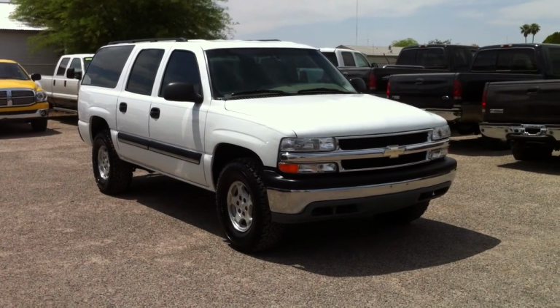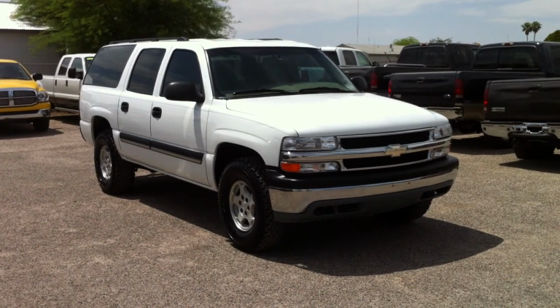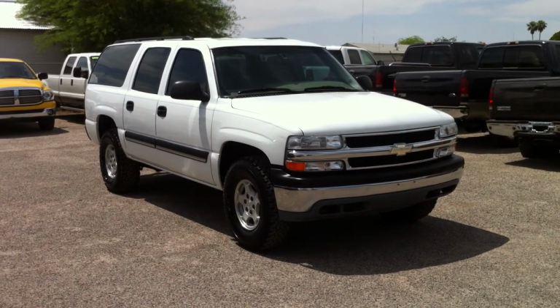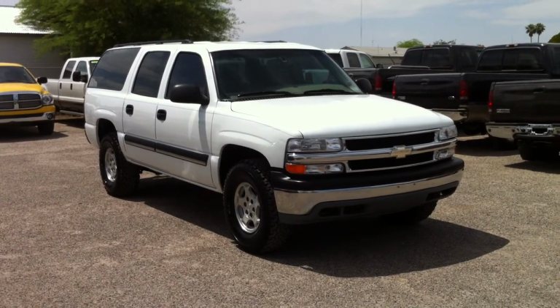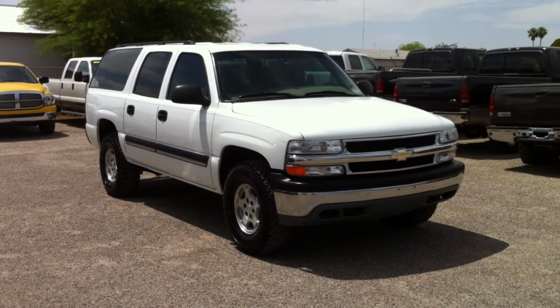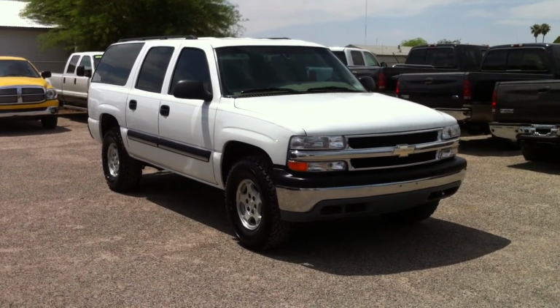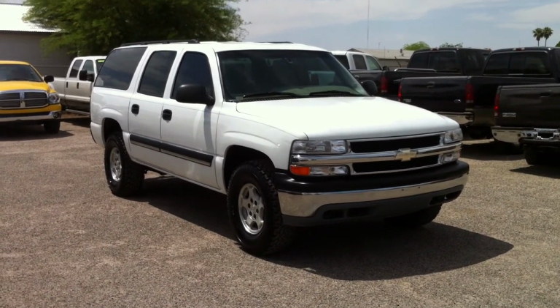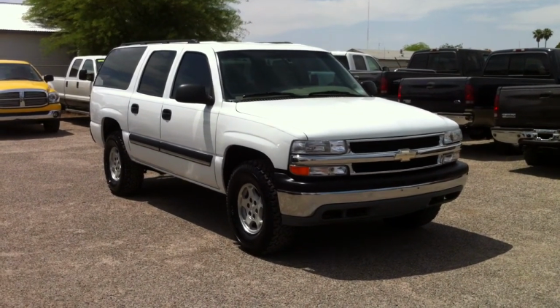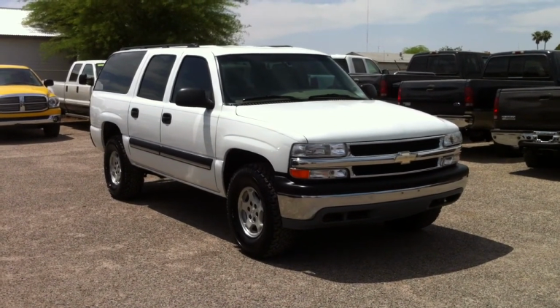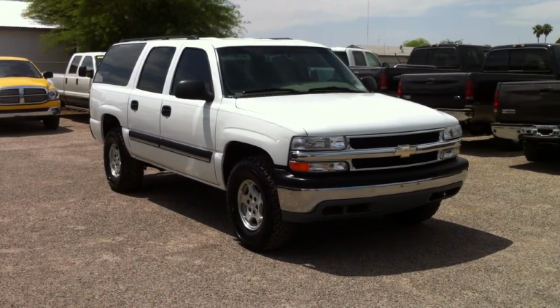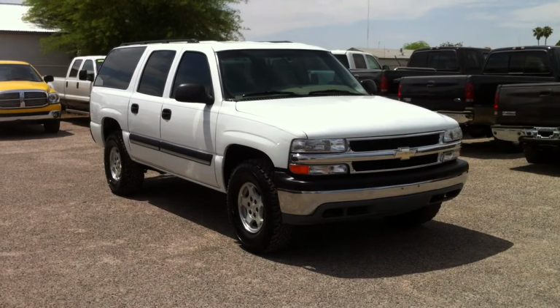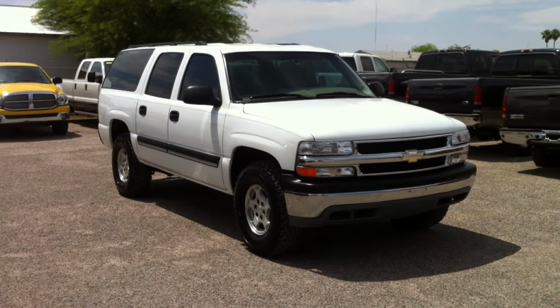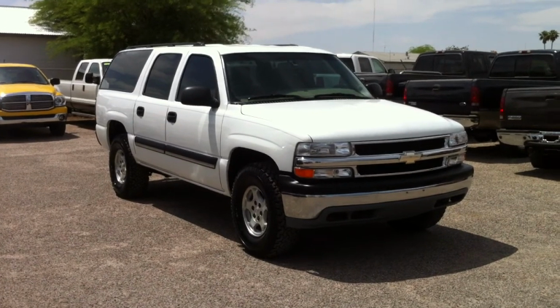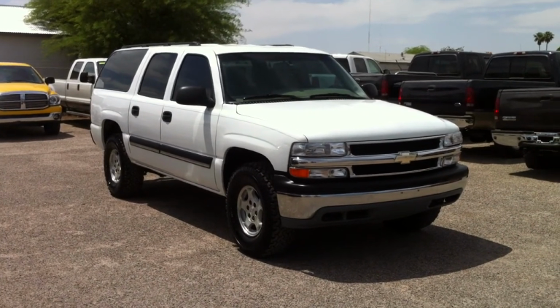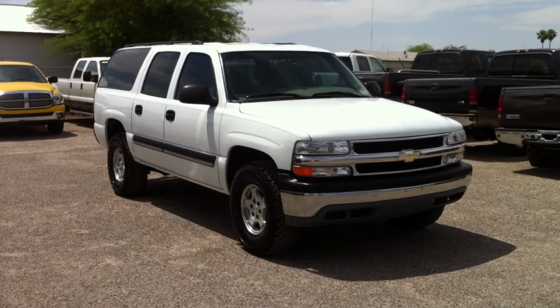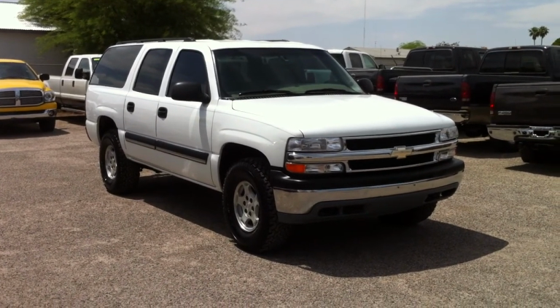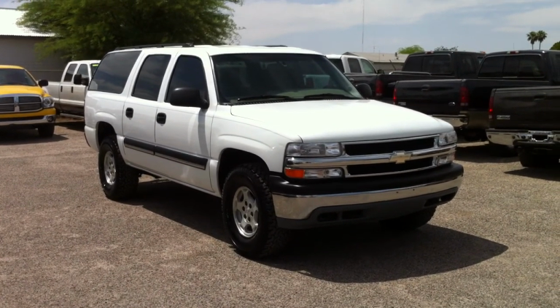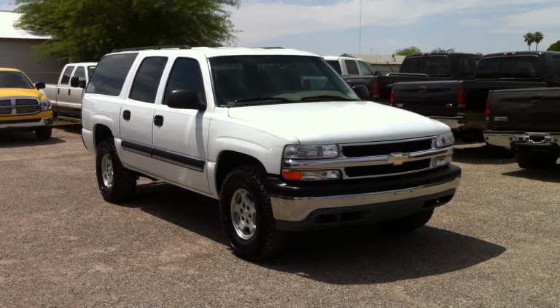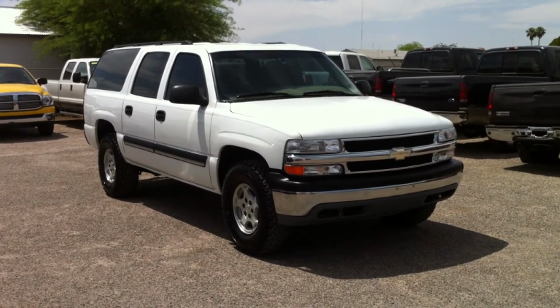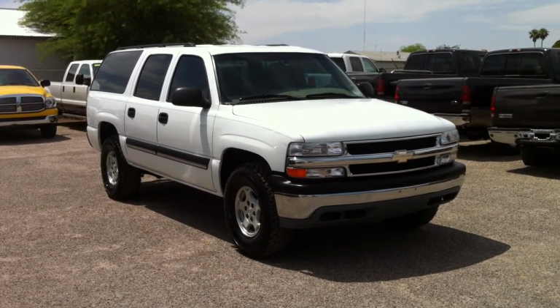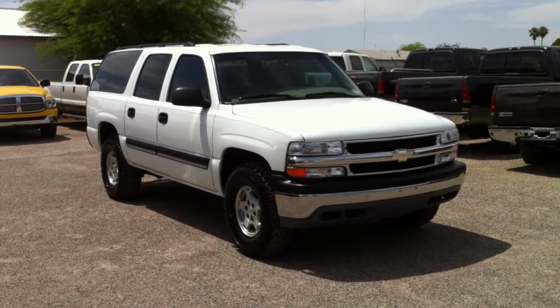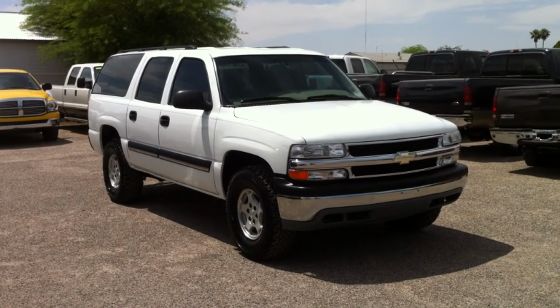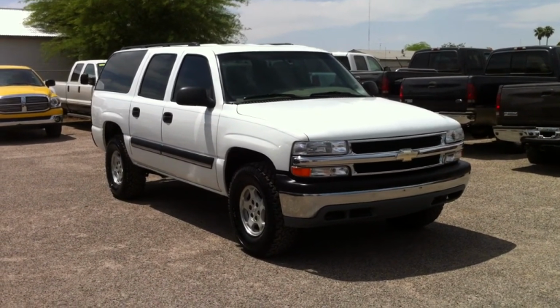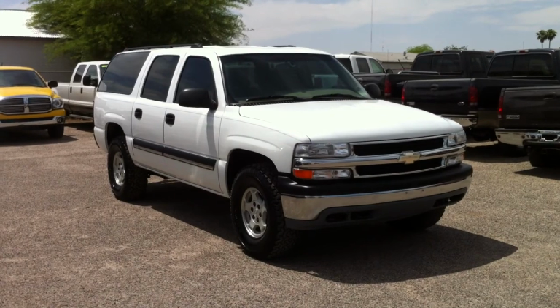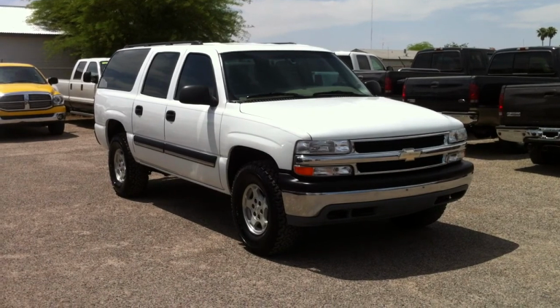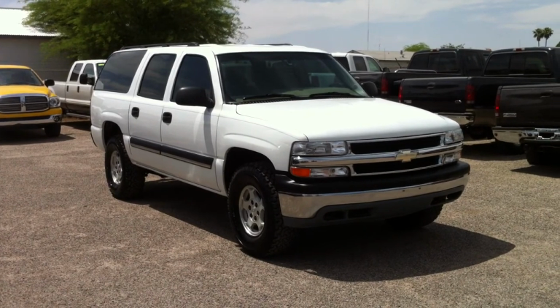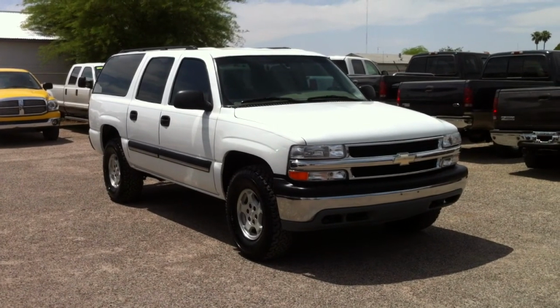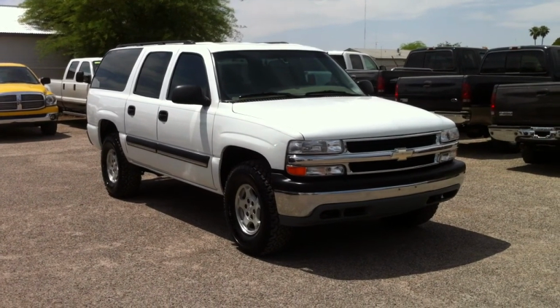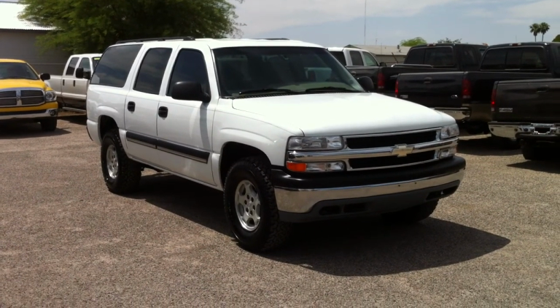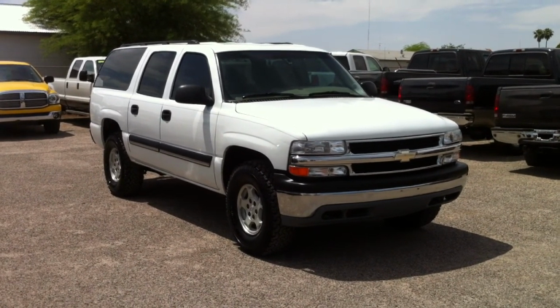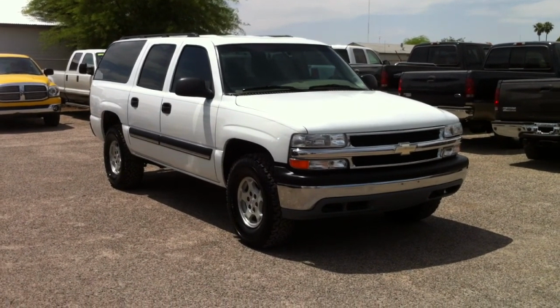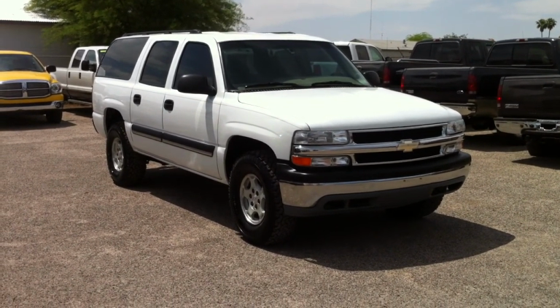This is Roger with Wheel Kinetics in Tucson, Arizona. We're selling this Suburban. It is a 2004 Suburban LS — that means it's cloth. 5.3 liter V8, four-wheel drive. It has 113,000 miles.